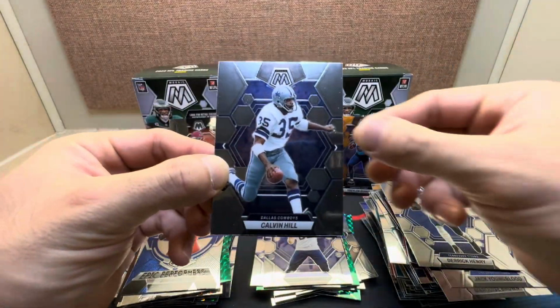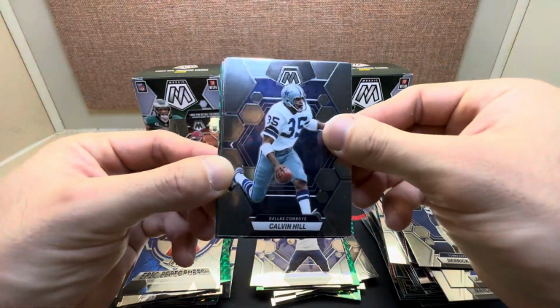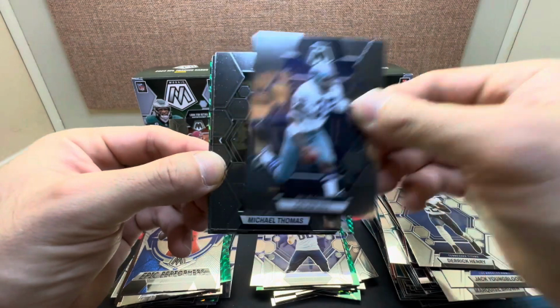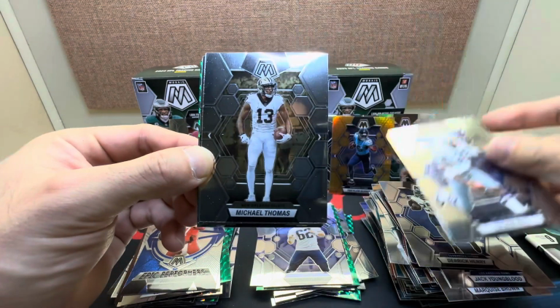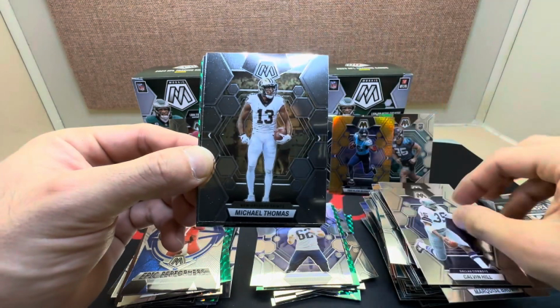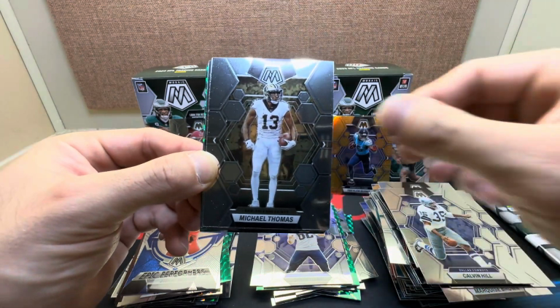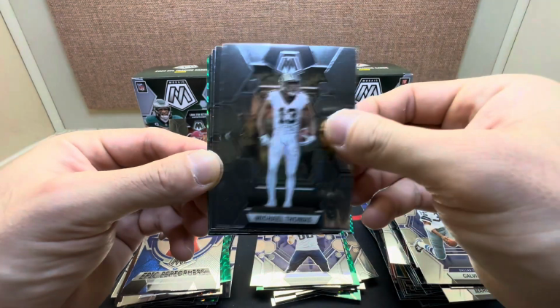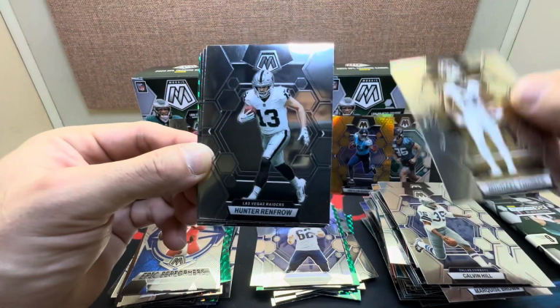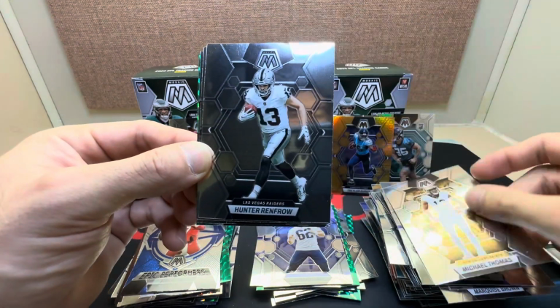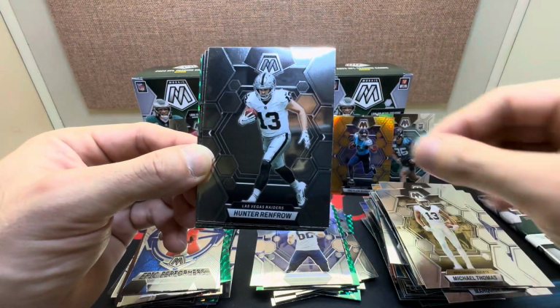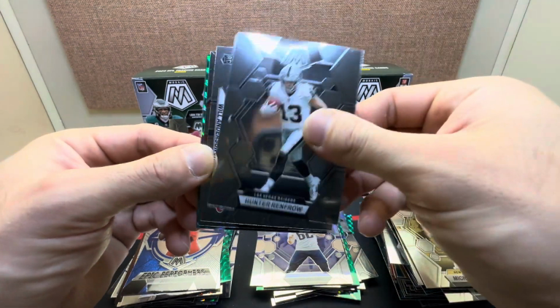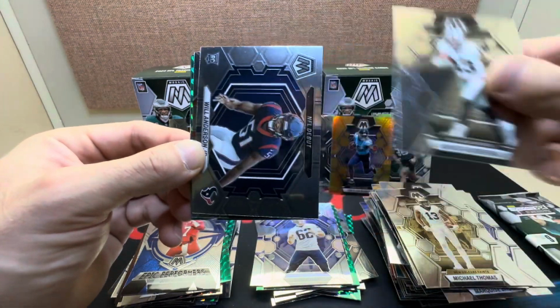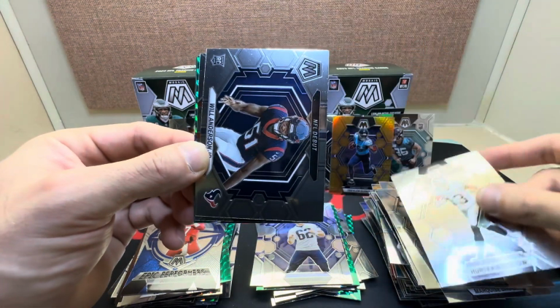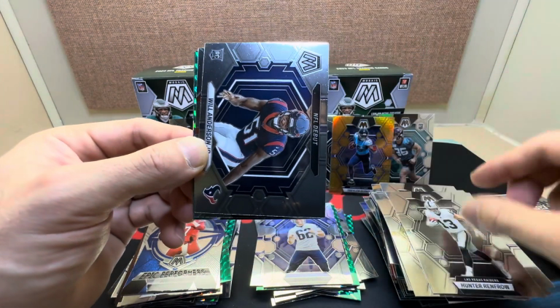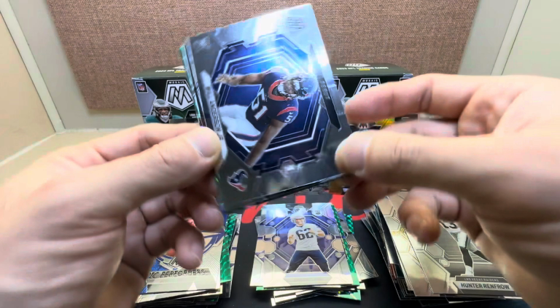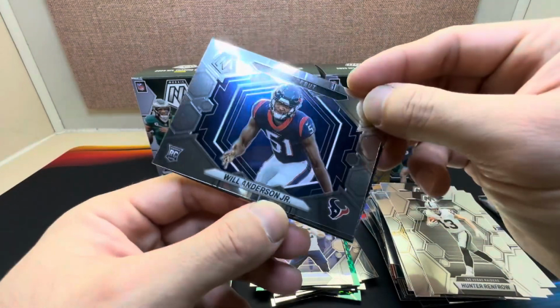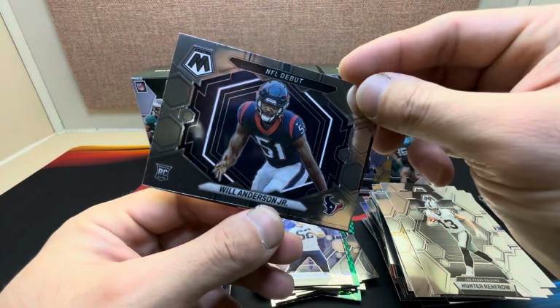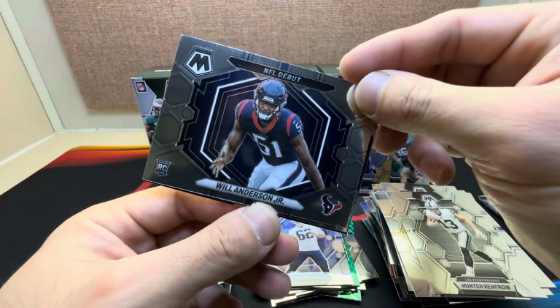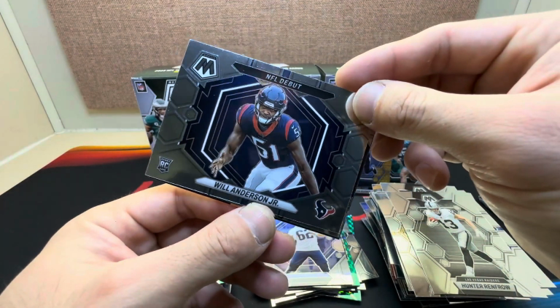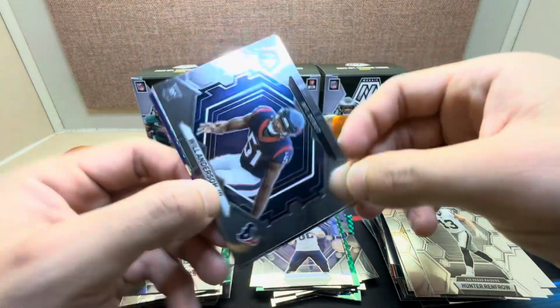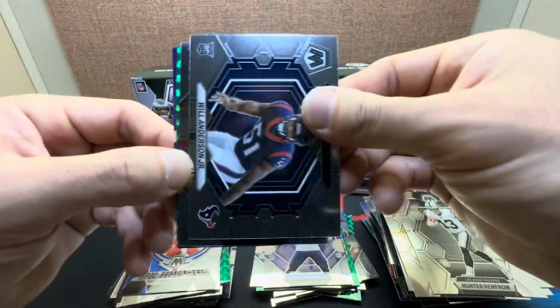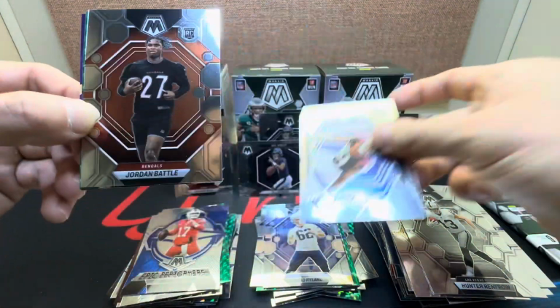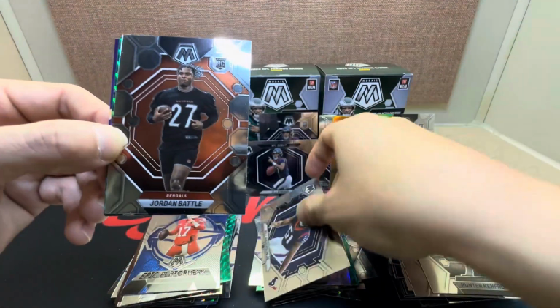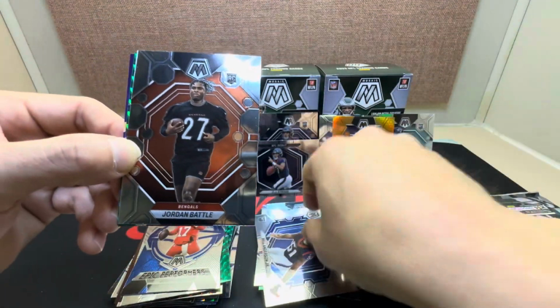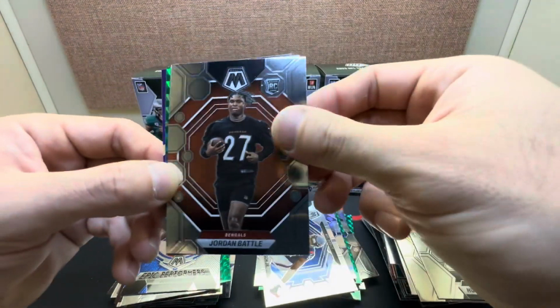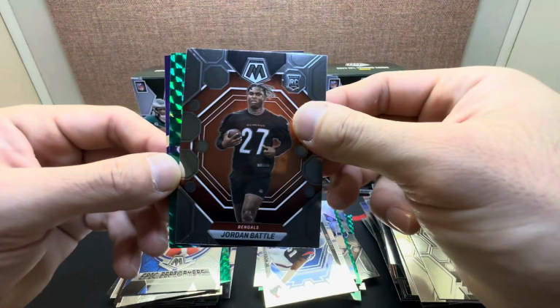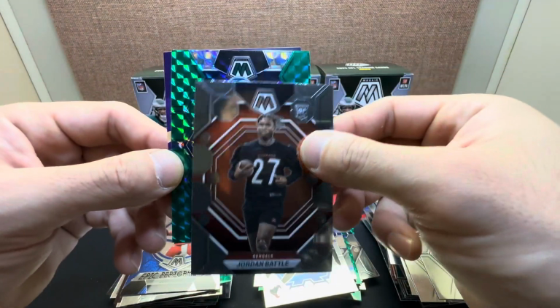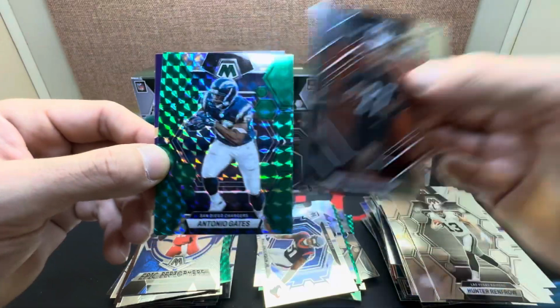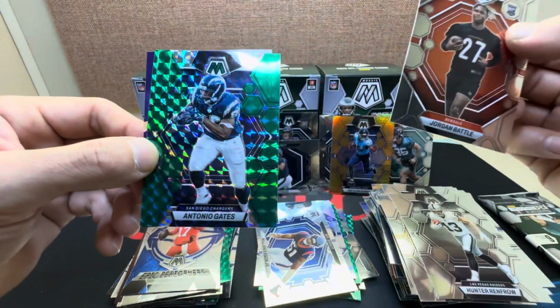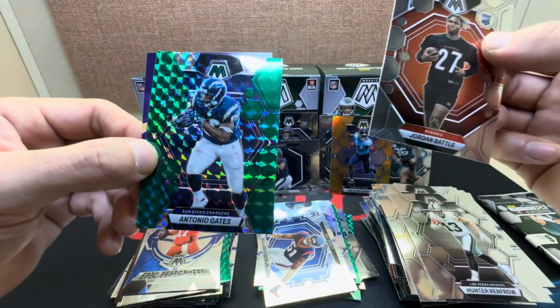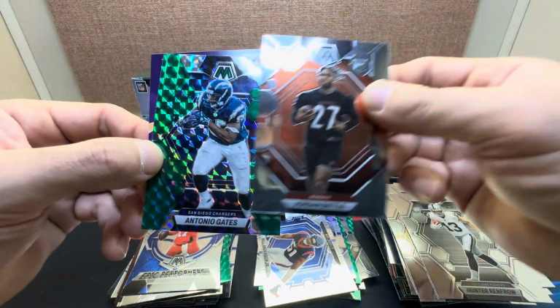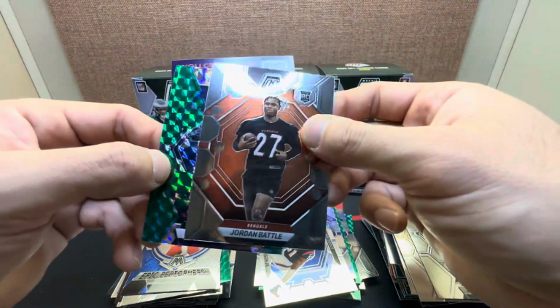Last two packs: Calvin Hill, Michael Thomas, Hunter Renfrow, nice Will Anderson Jr. on the NFL Debut, Jordan Battle on our green, and Antonio Gates.